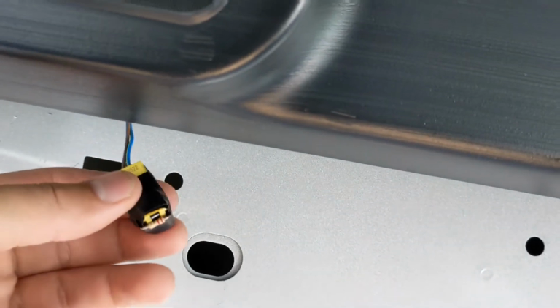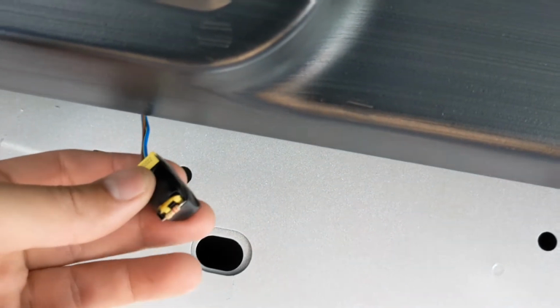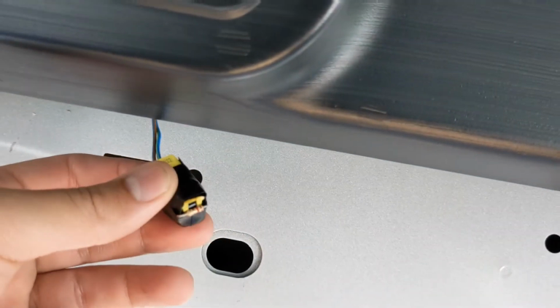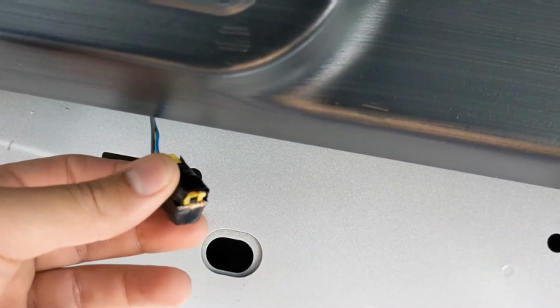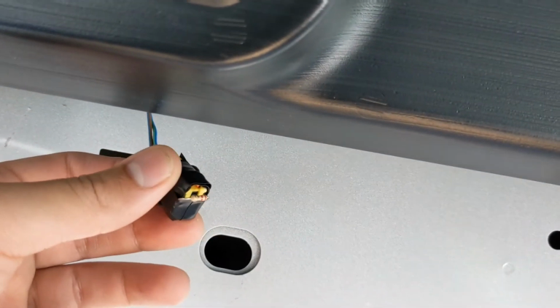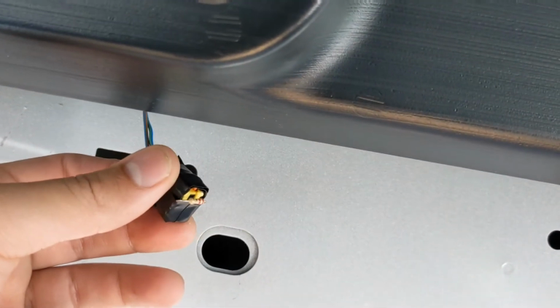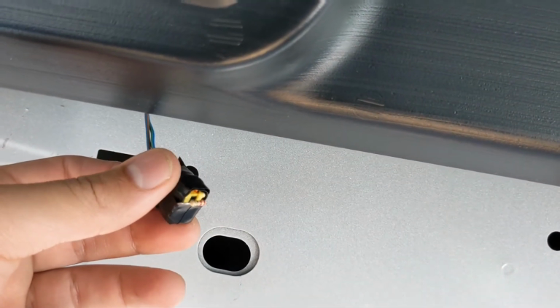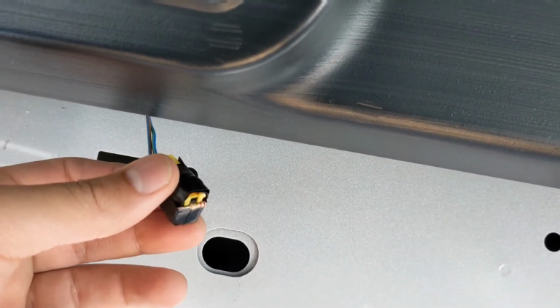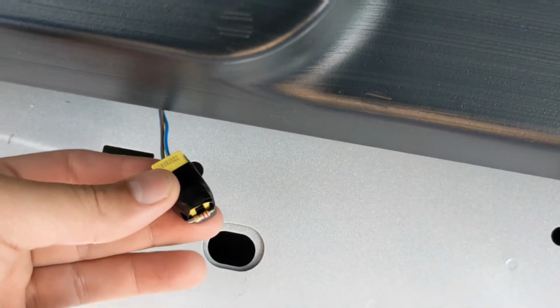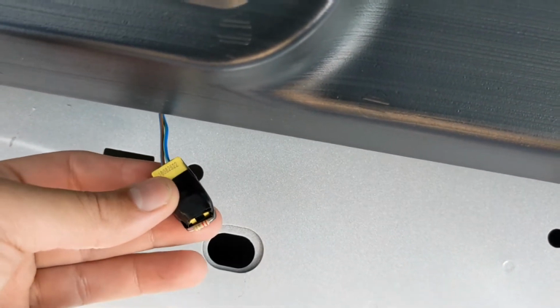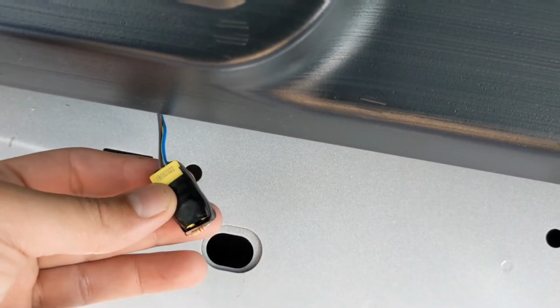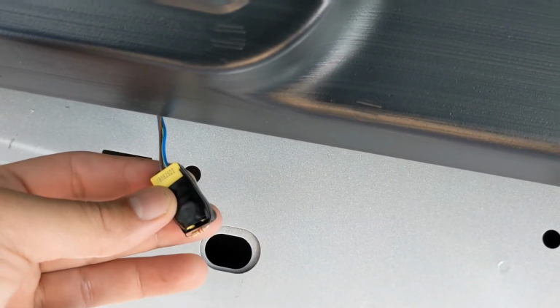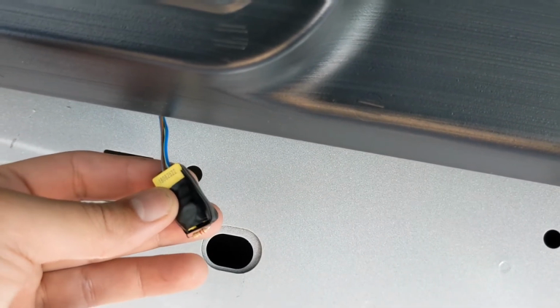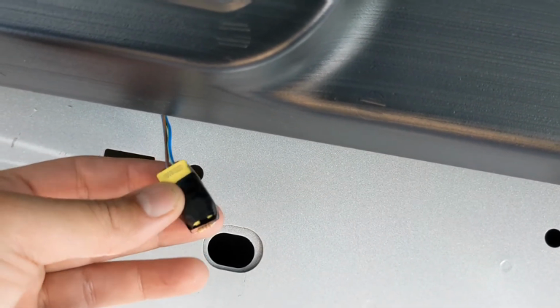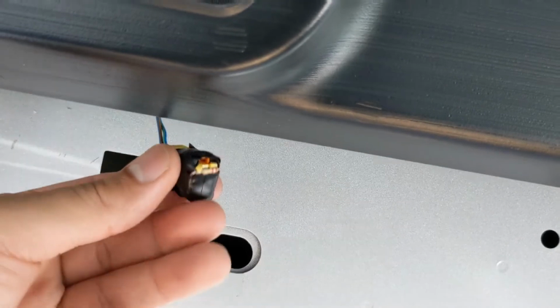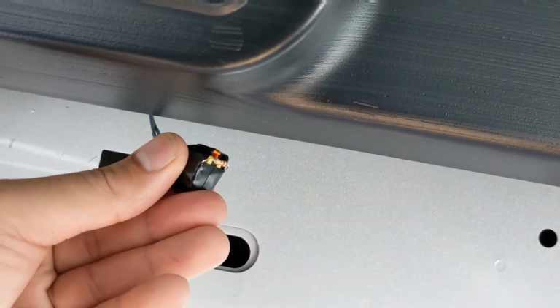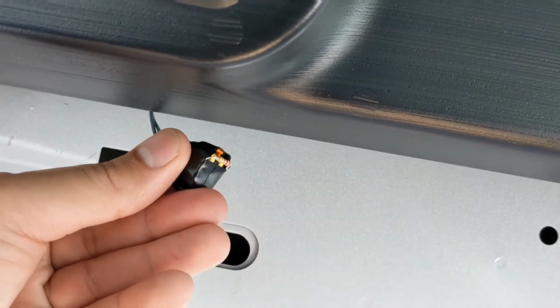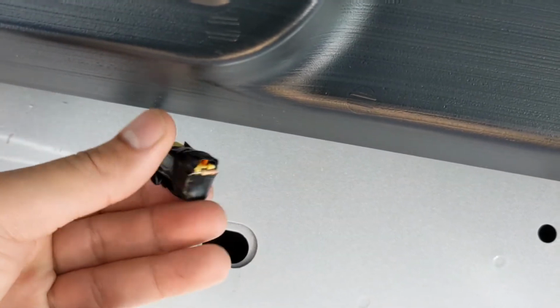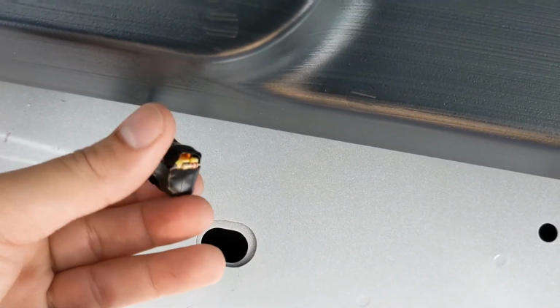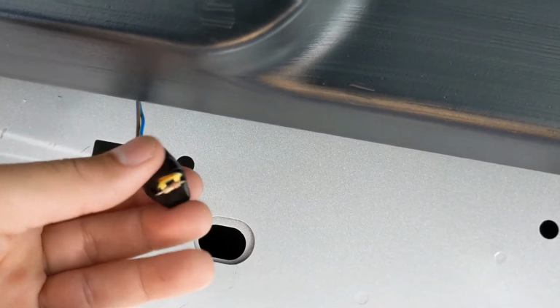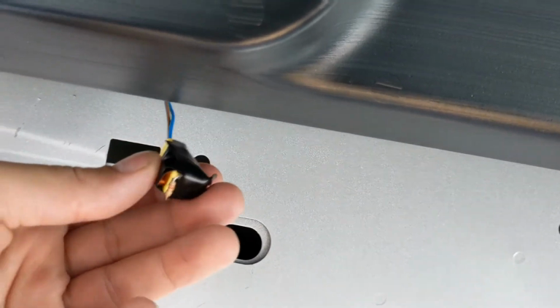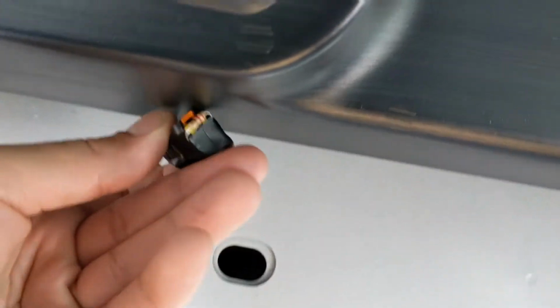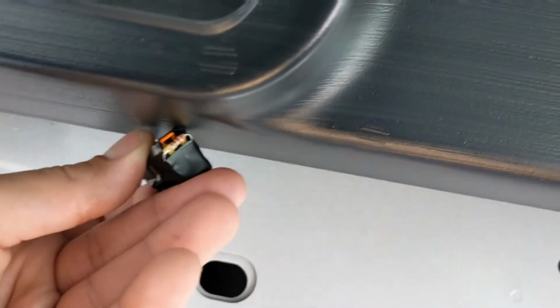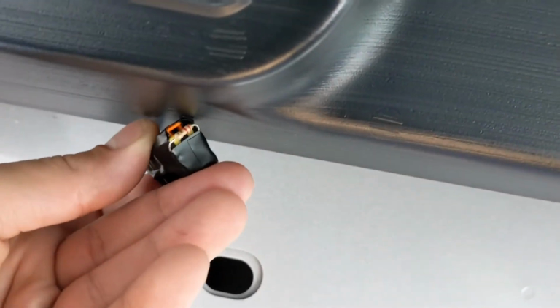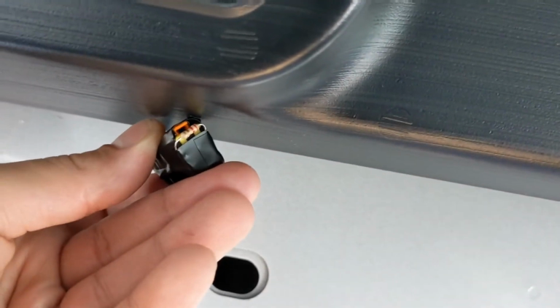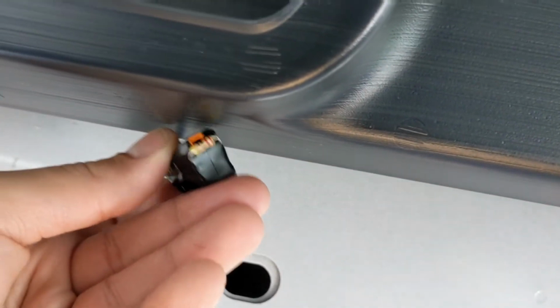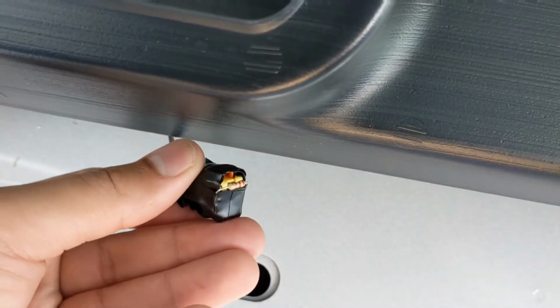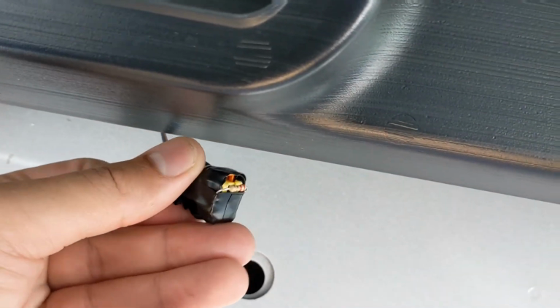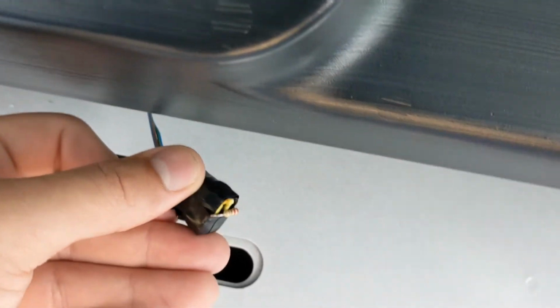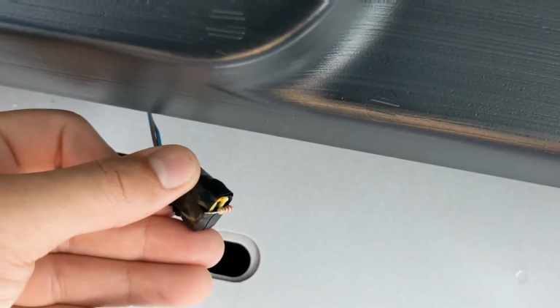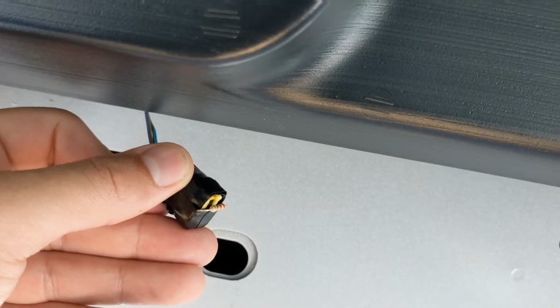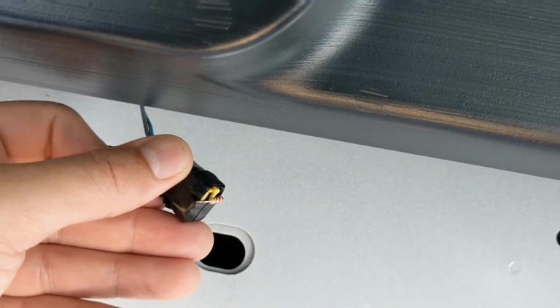What this does is trick the airbag light from coming on. And this actually worked. I only paid a couple bucks for these resistors — I needed four of them. So that worked out well.